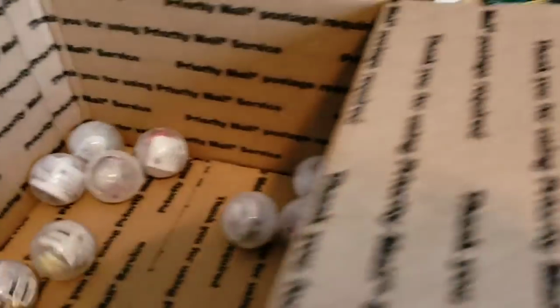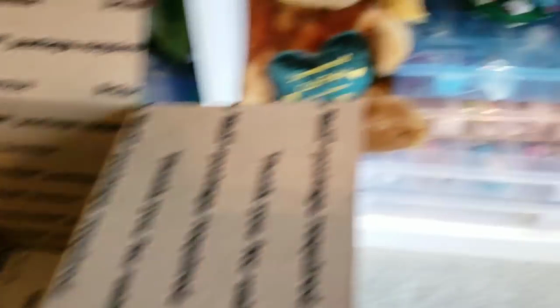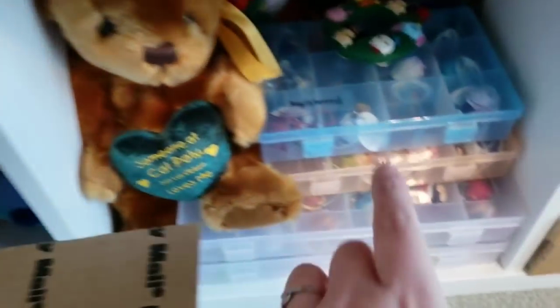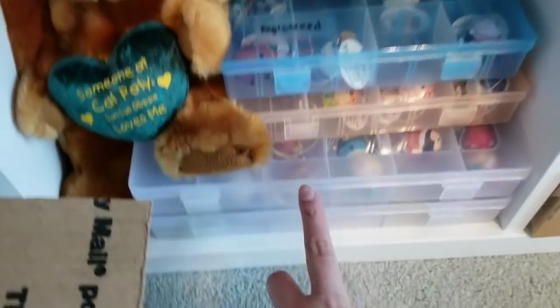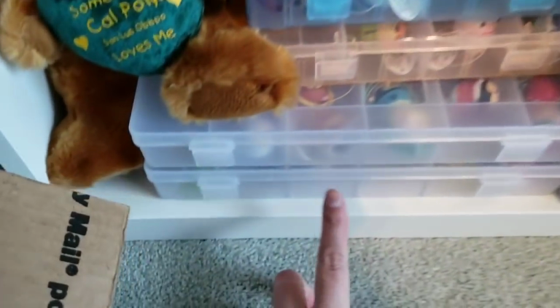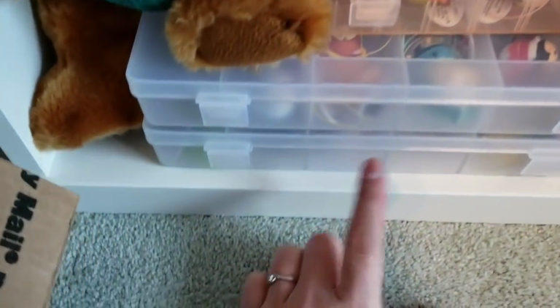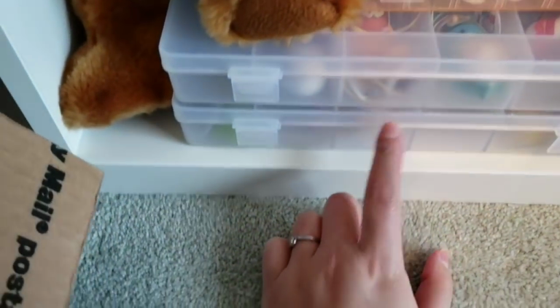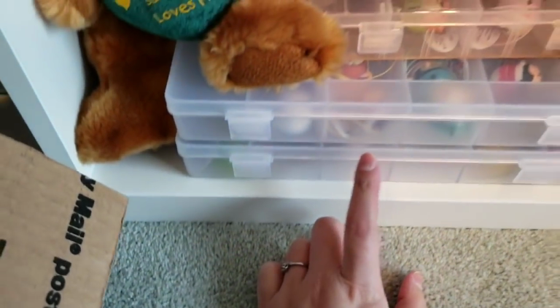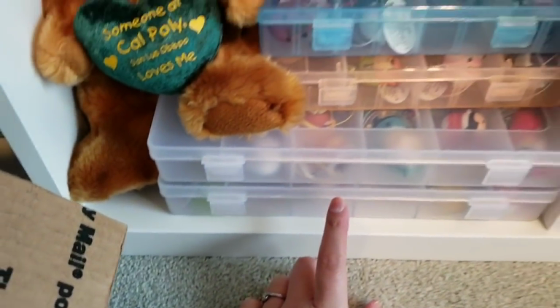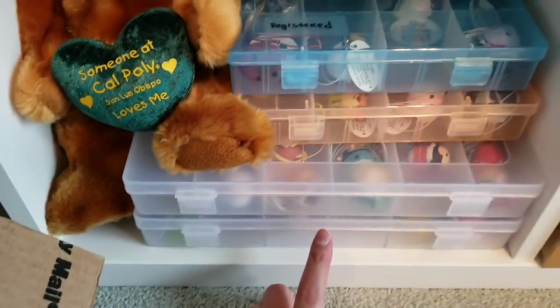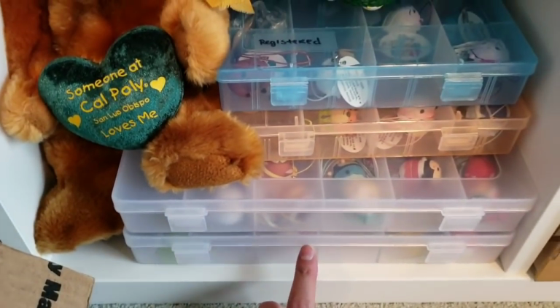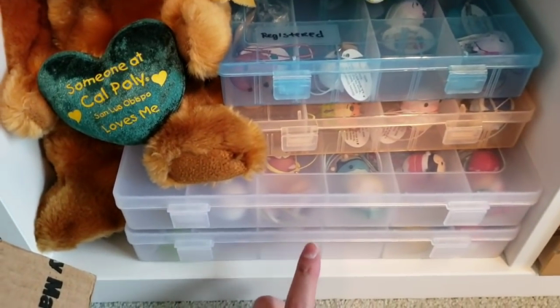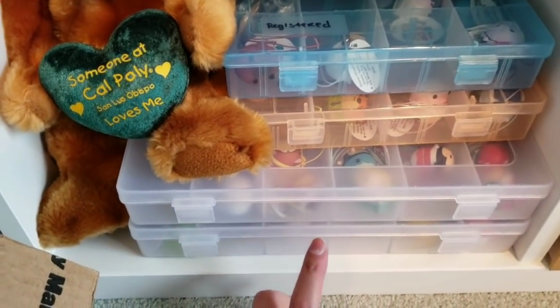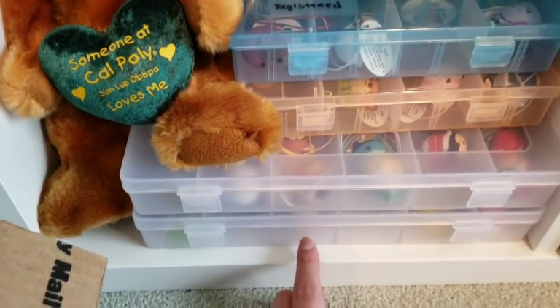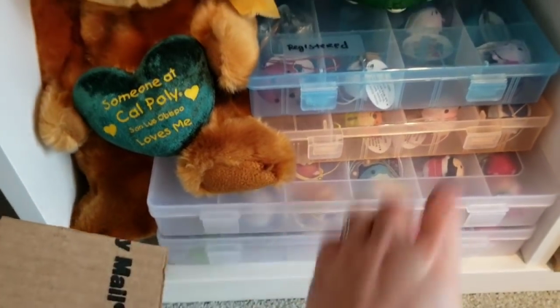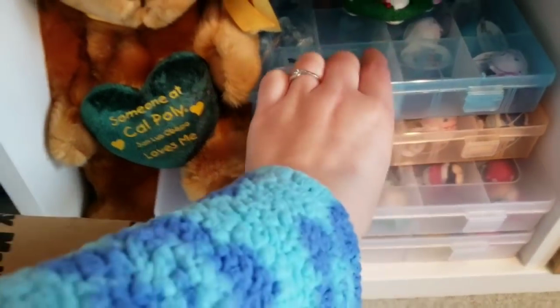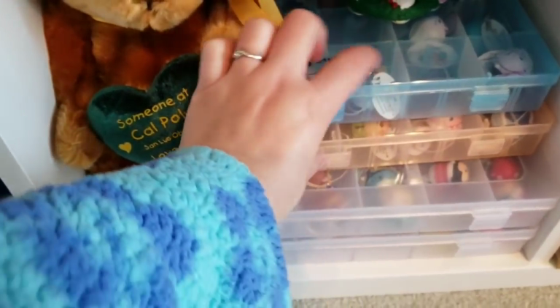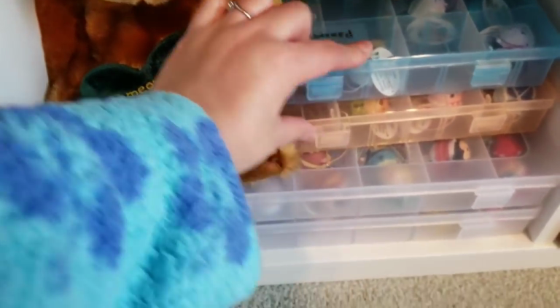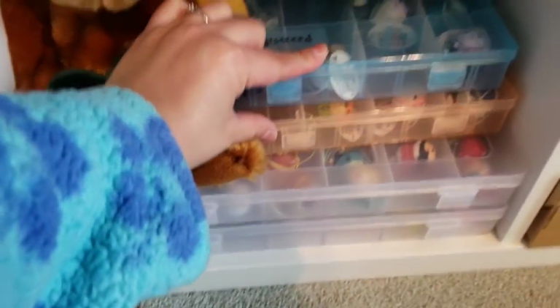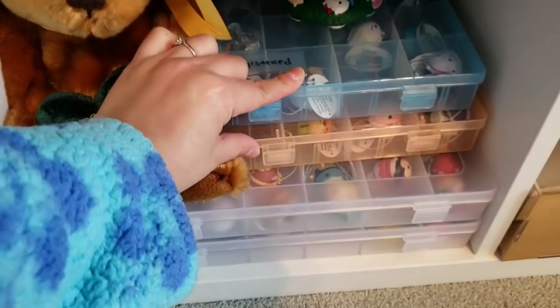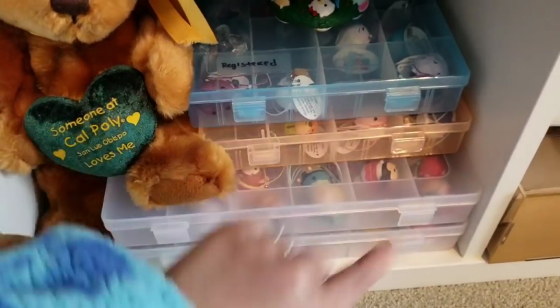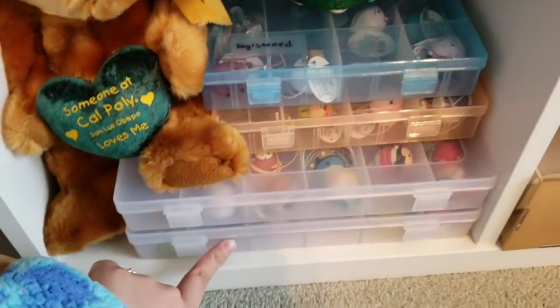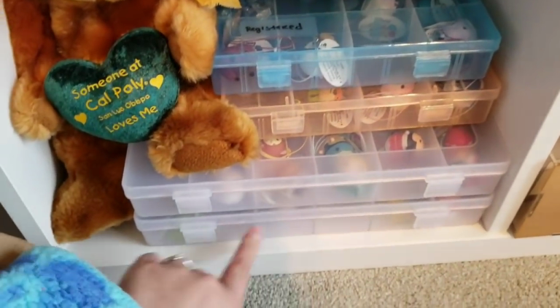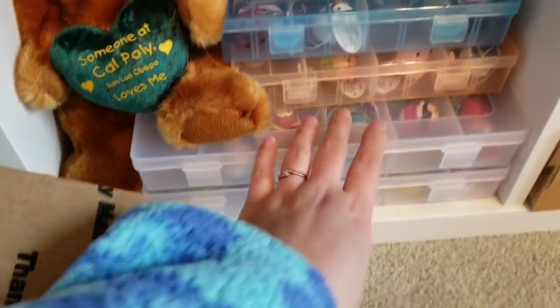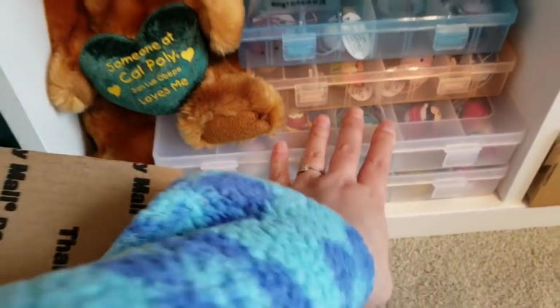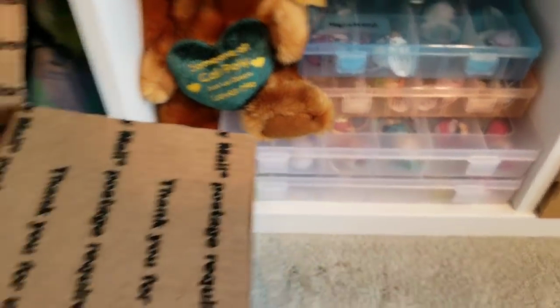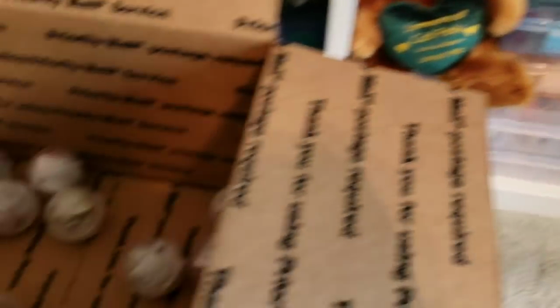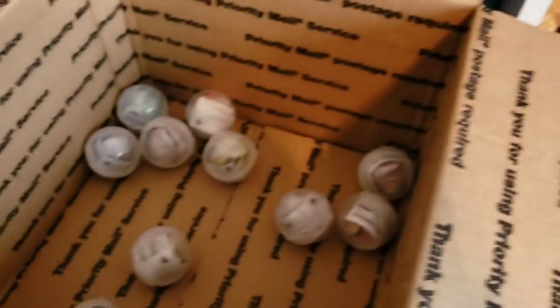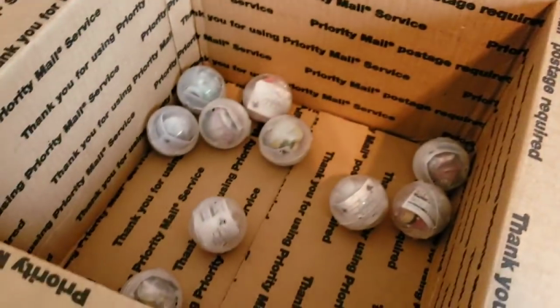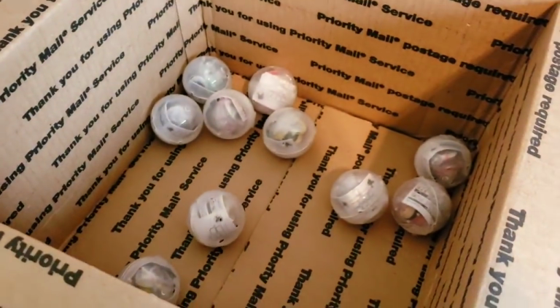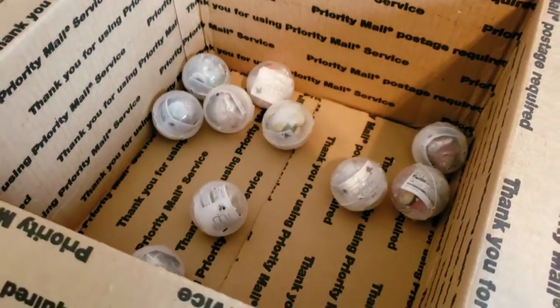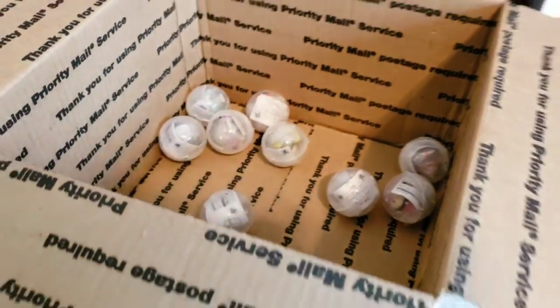I have a bunch of them that I still have to get around to registering. These two boxes I registered, these are not, so this will go into that.